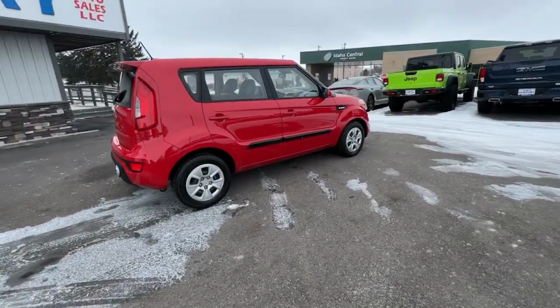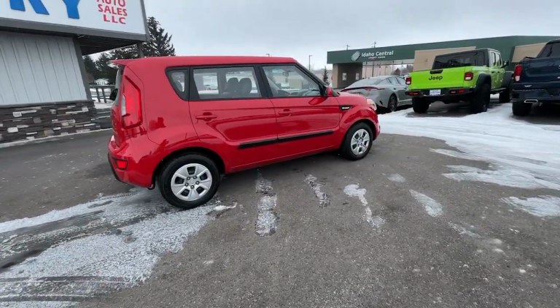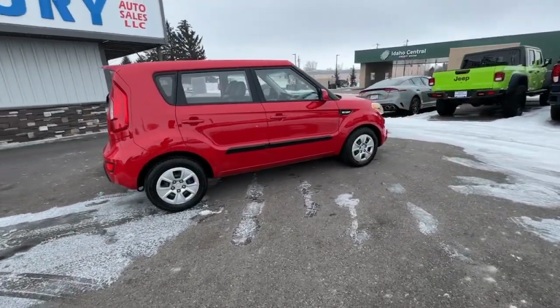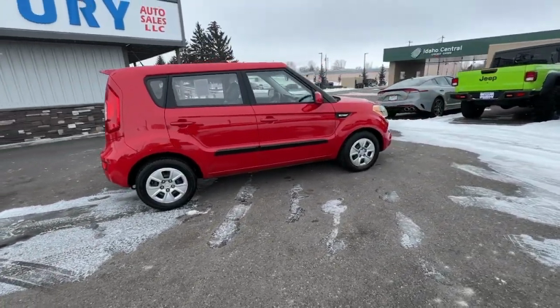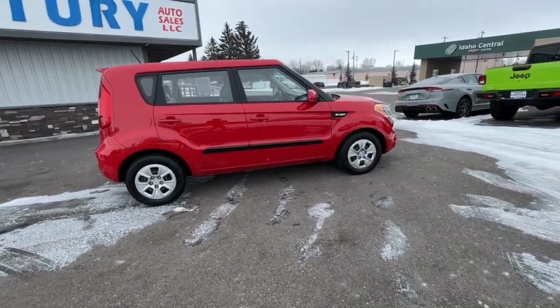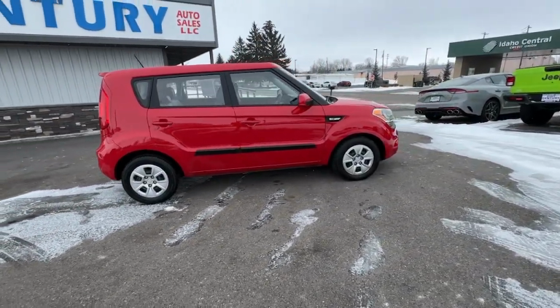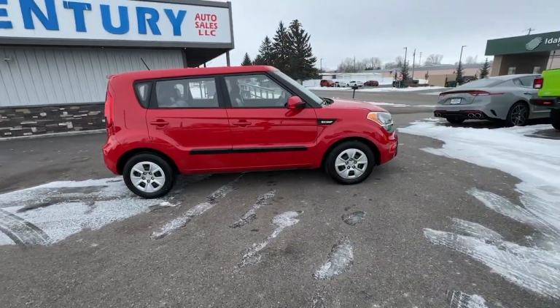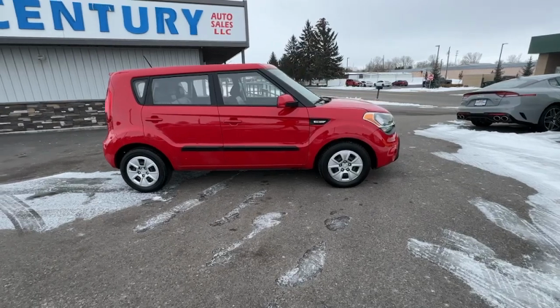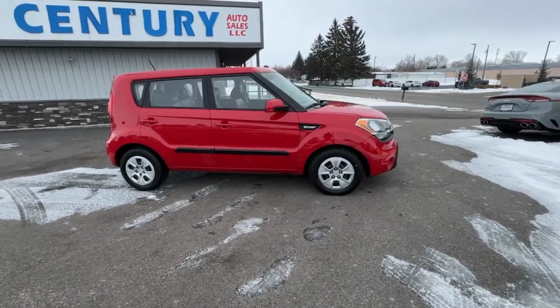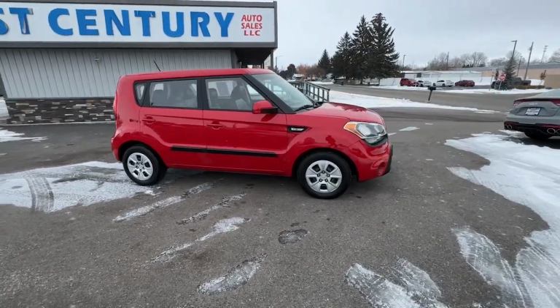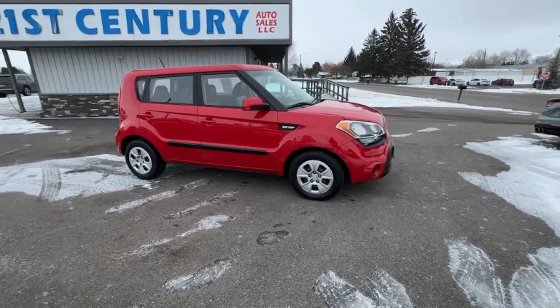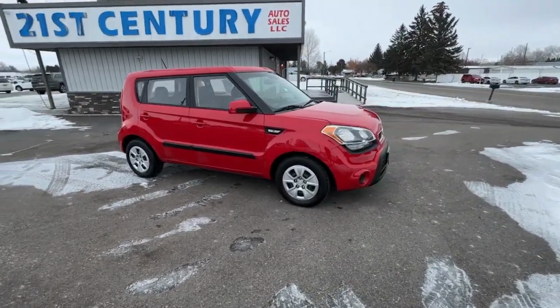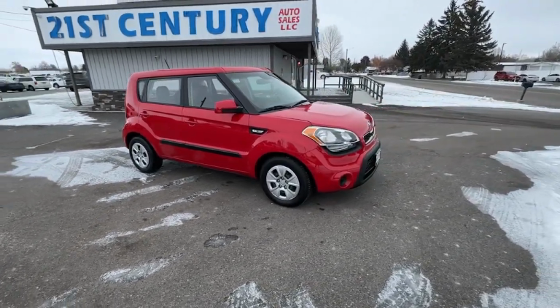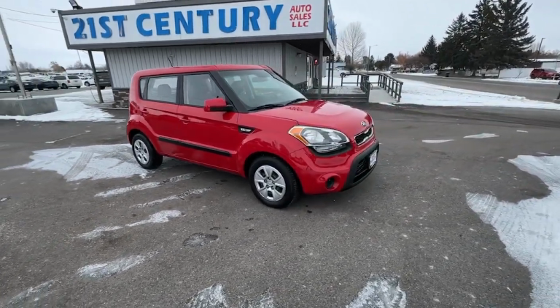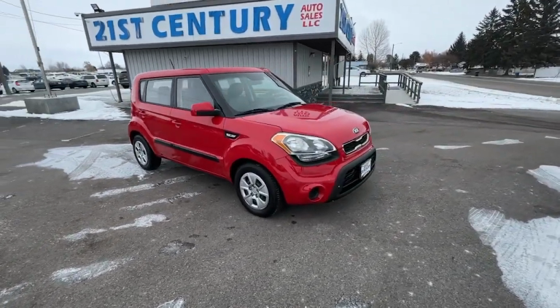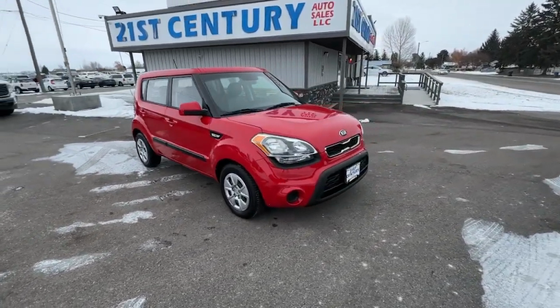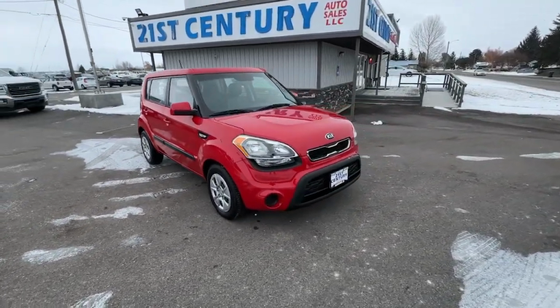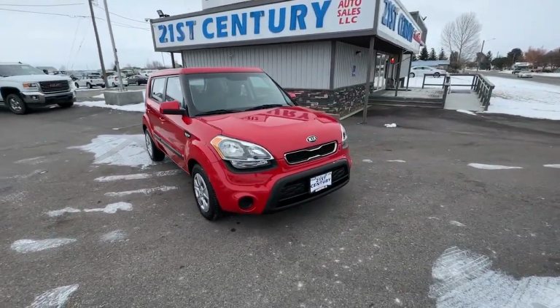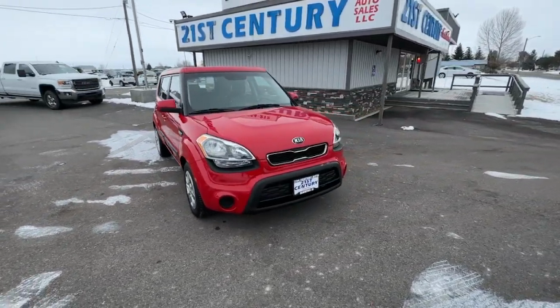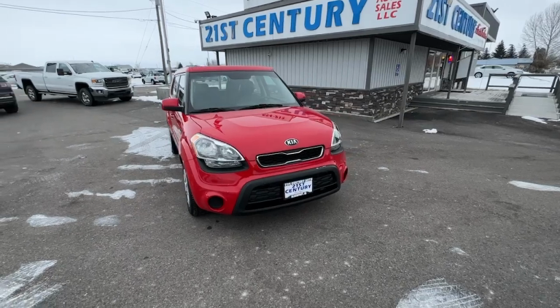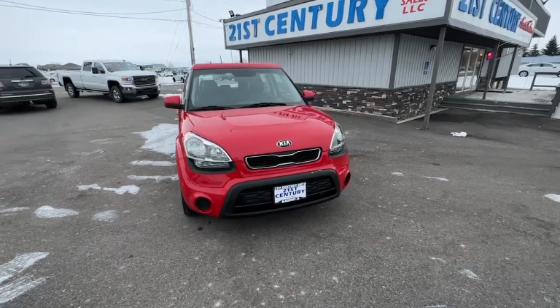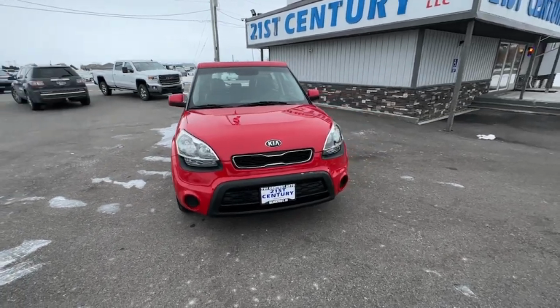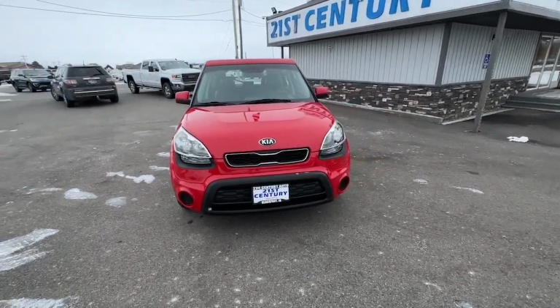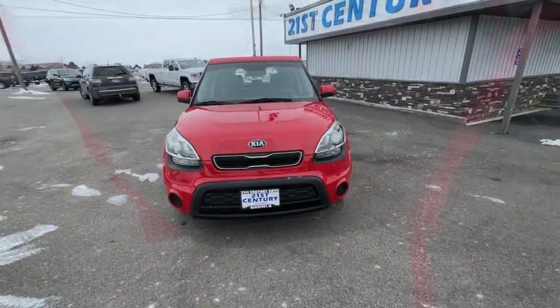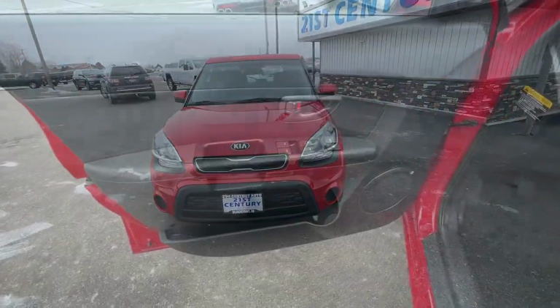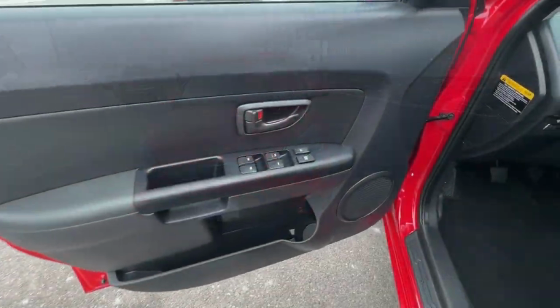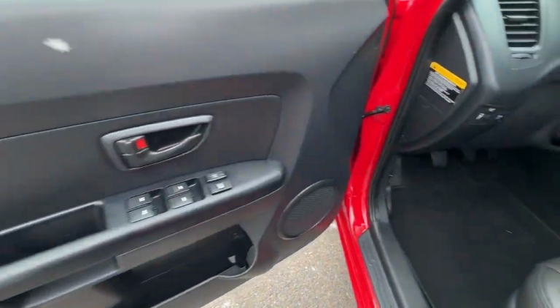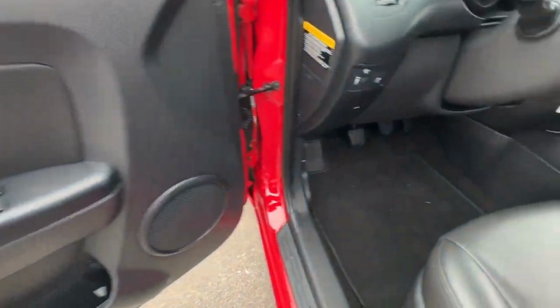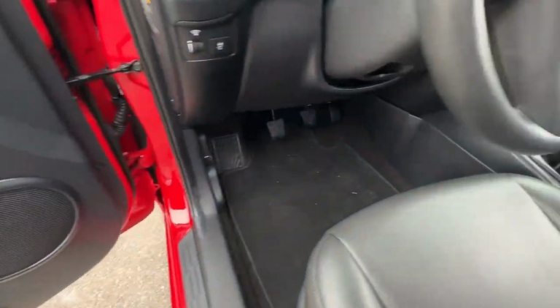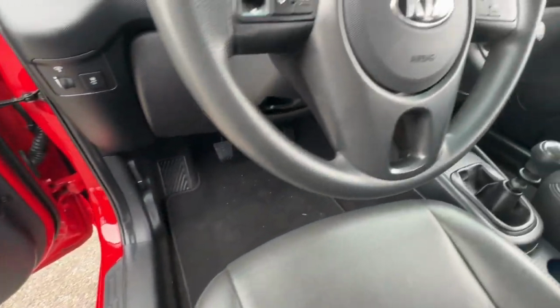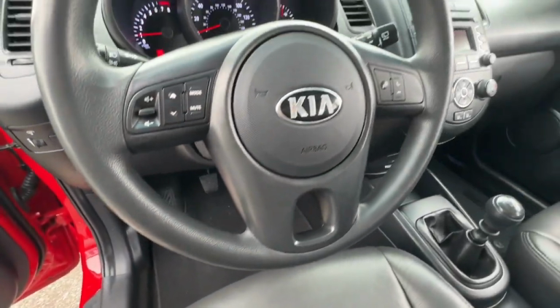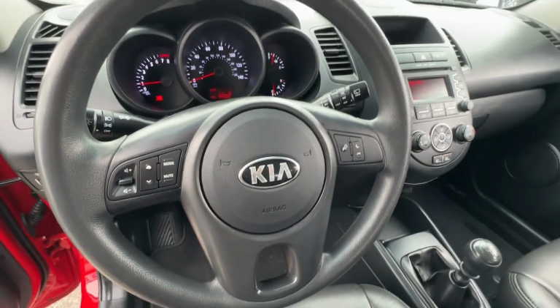With a super spacious interior that excels at hauling people and cargo, touch screen infotainment, and a host of available options, you'll be poised for fun and adventure. These are just some of the great options this vehicle comes with.